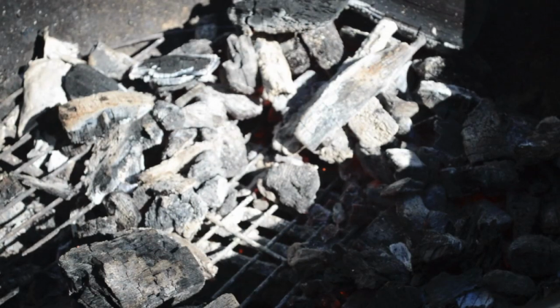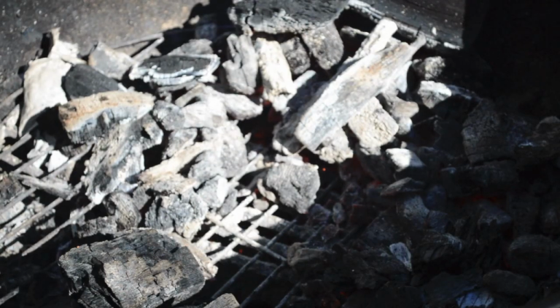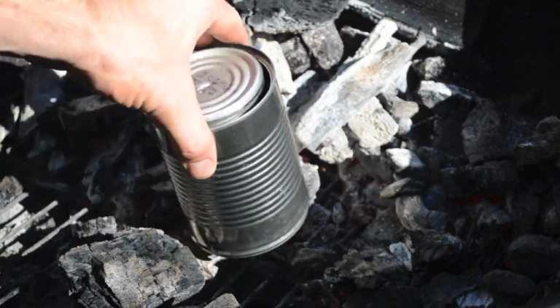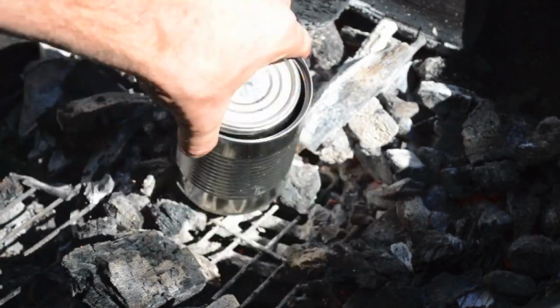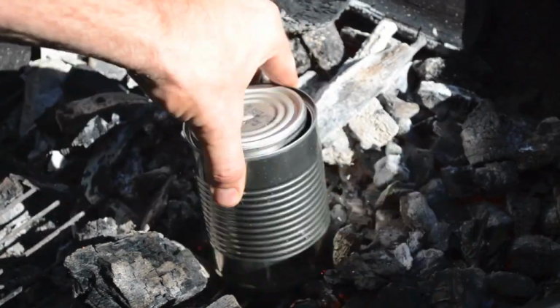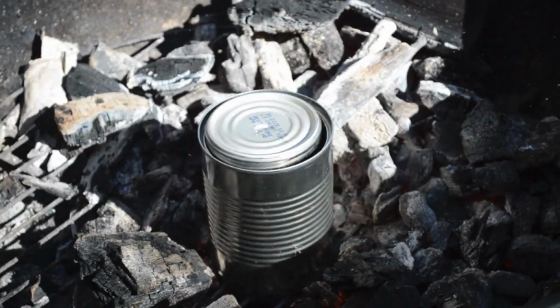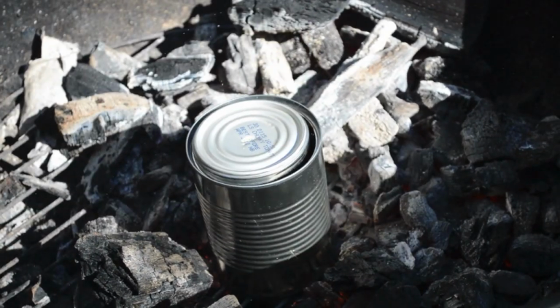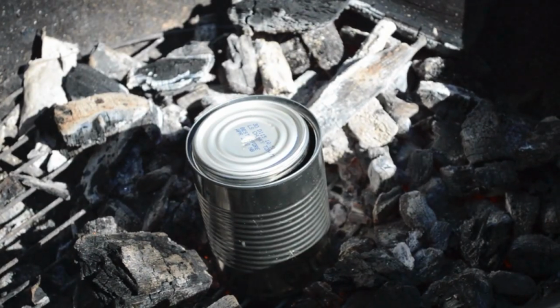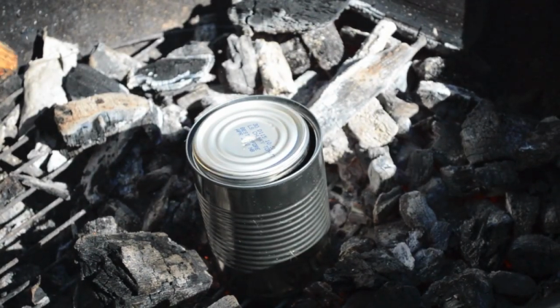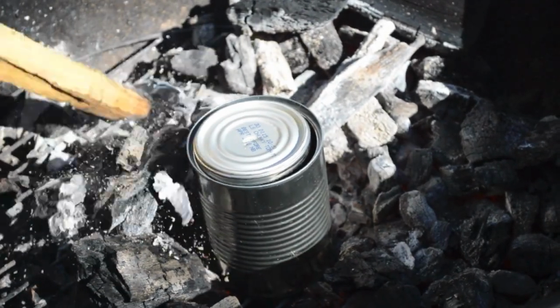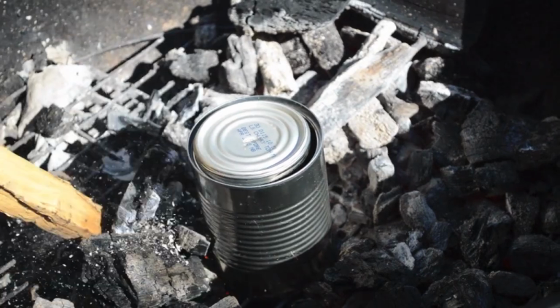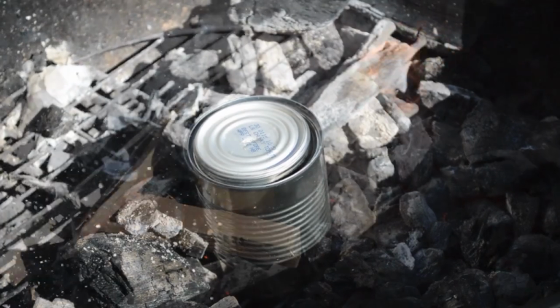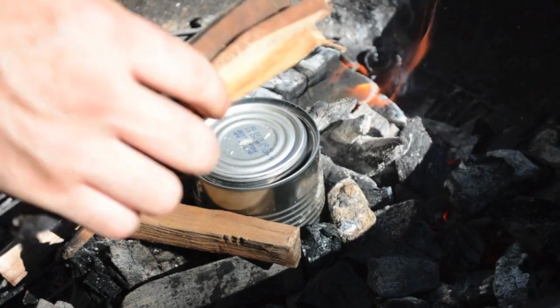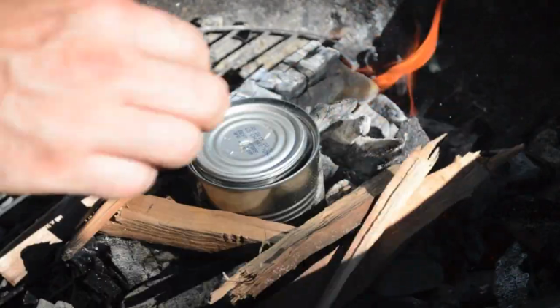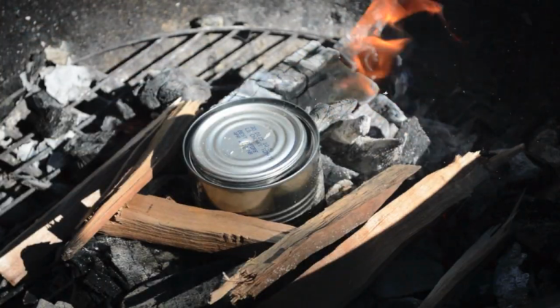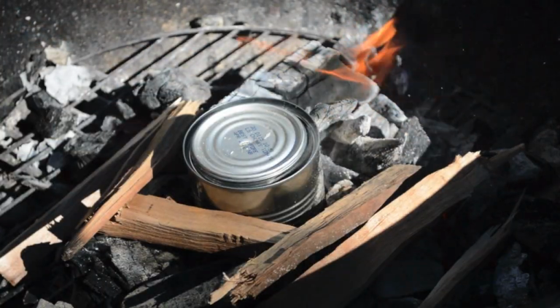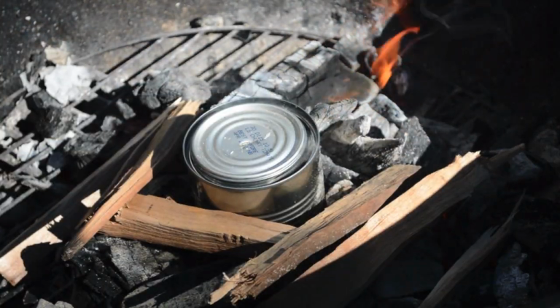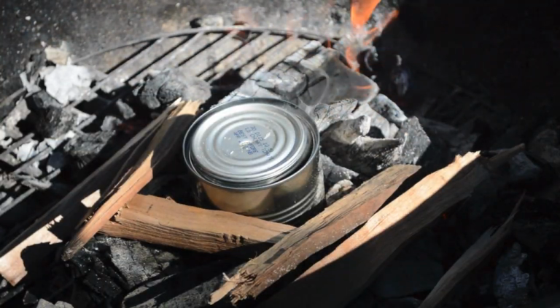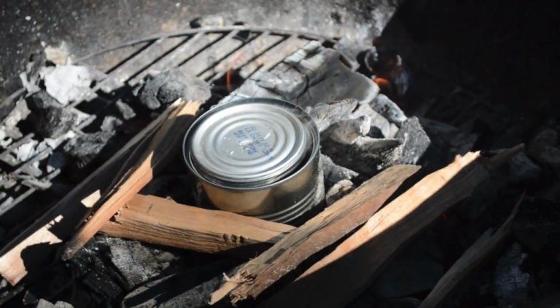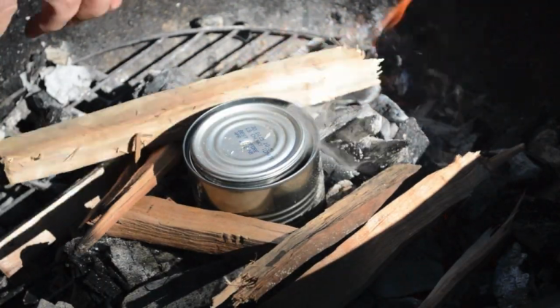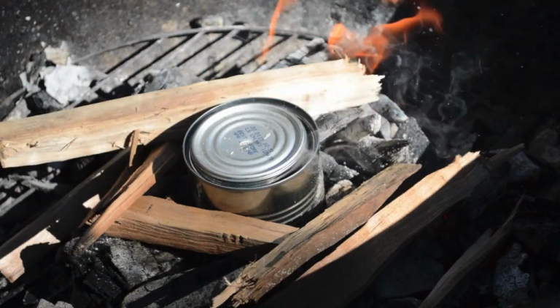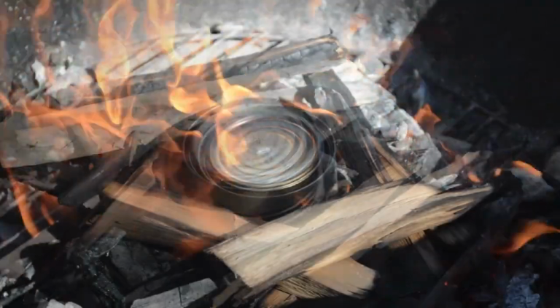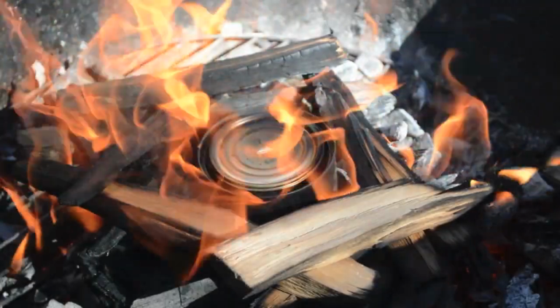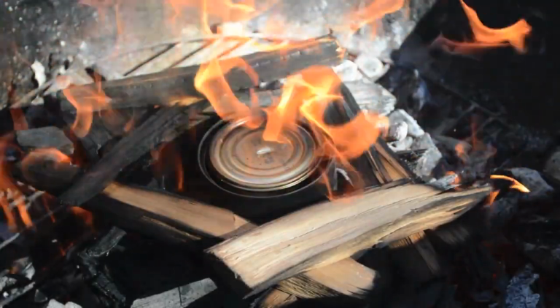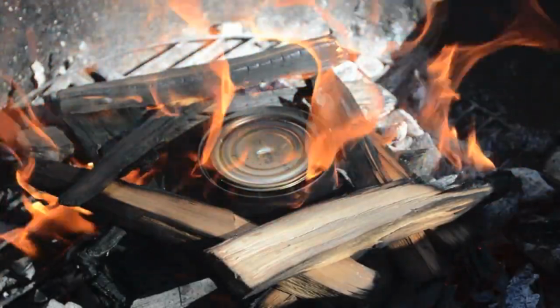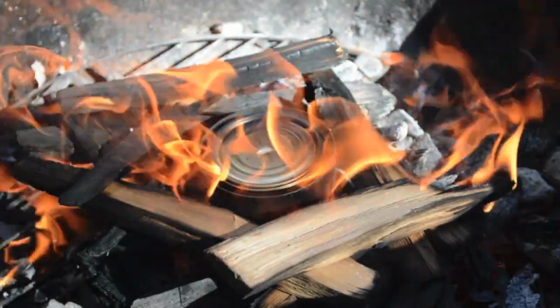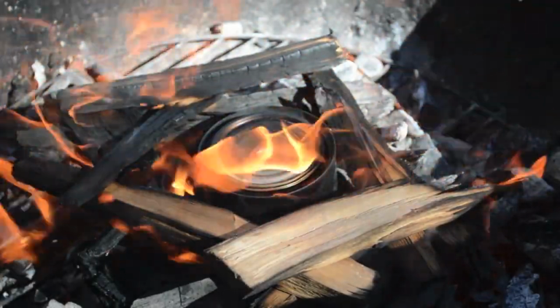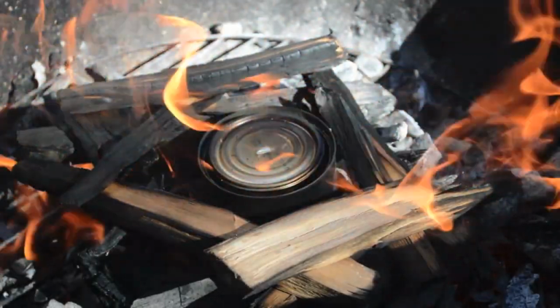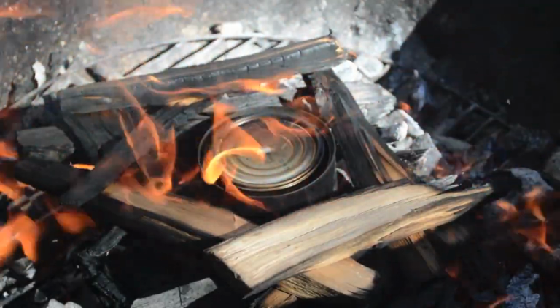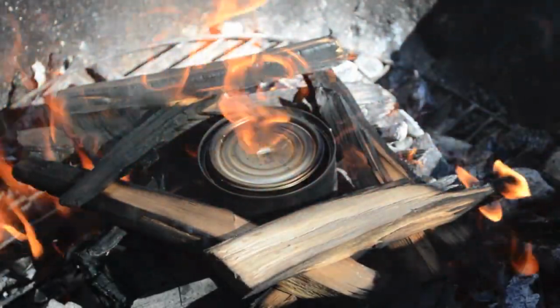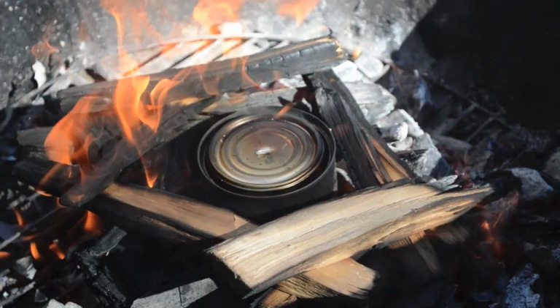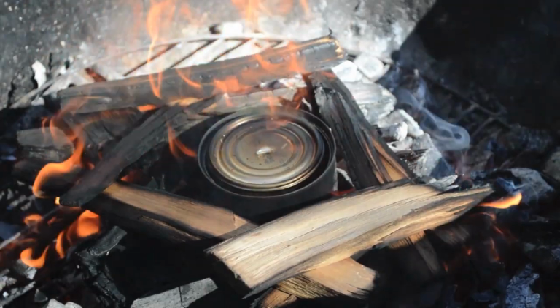The next step is pretty simple: you just place your can on some coals in a fire, maybe stack some wood around it, and let it cook. I let this cook for about 20 minutes before it was ready, and you'll see smoke escaping from that hole — that's just a normal part of the process.